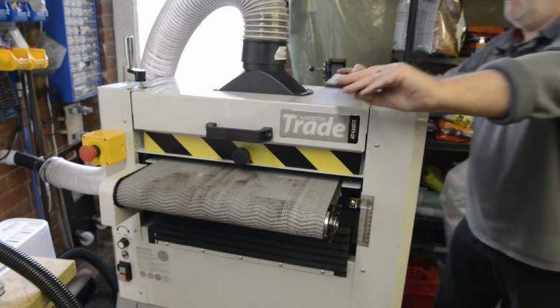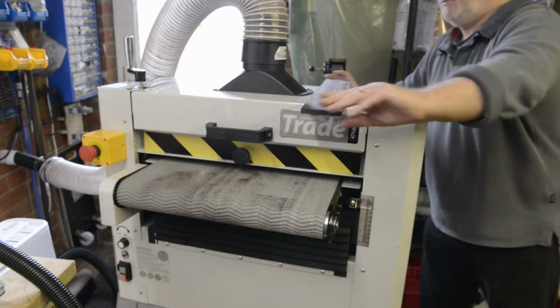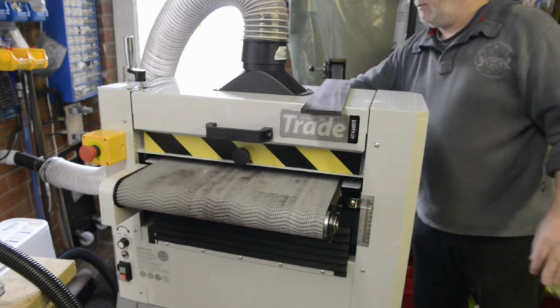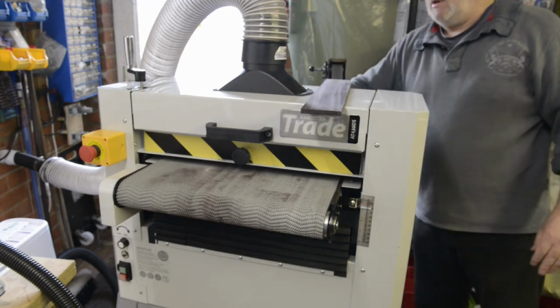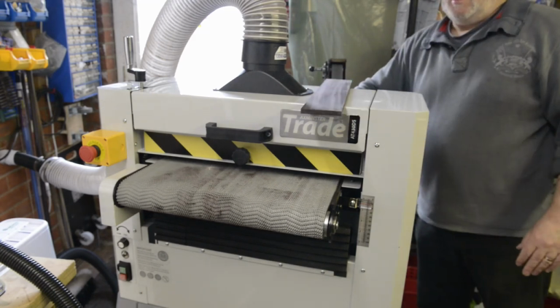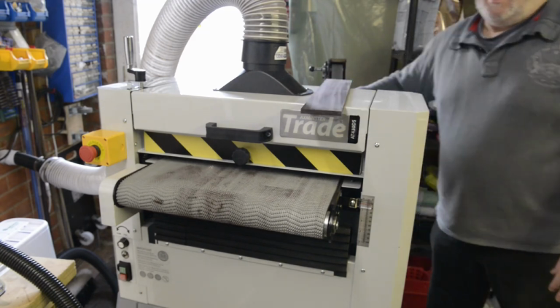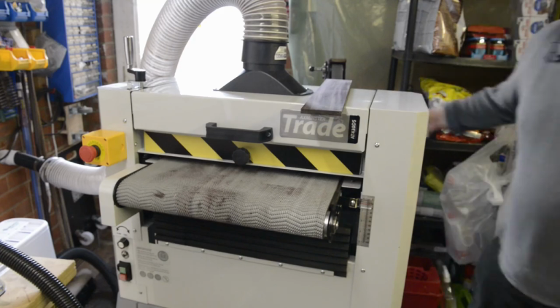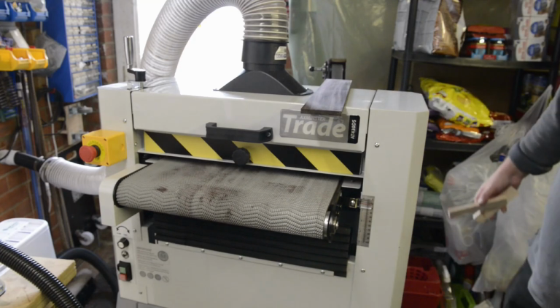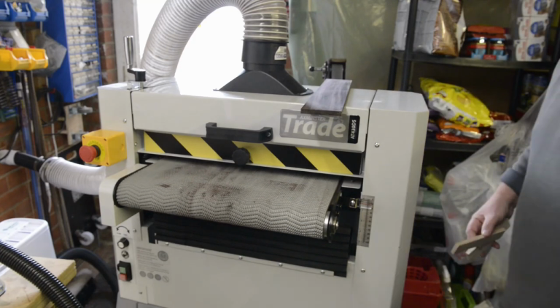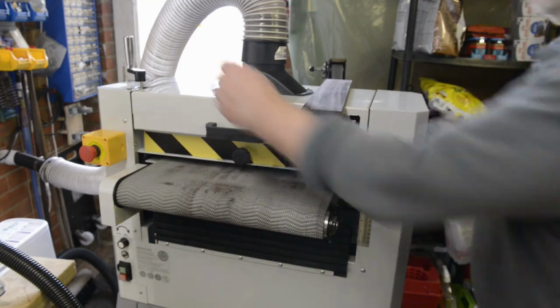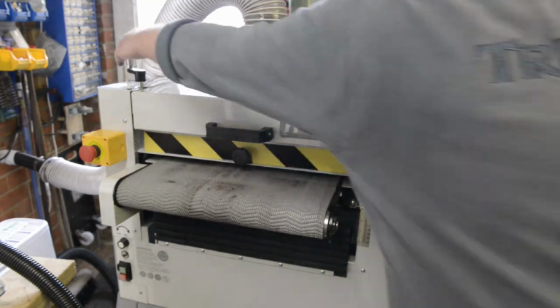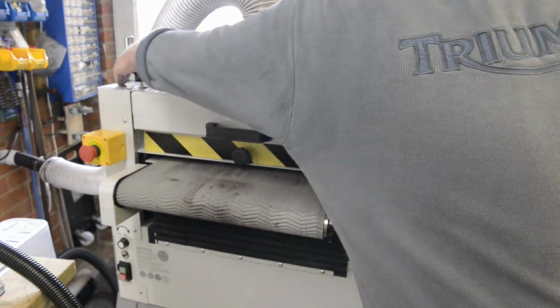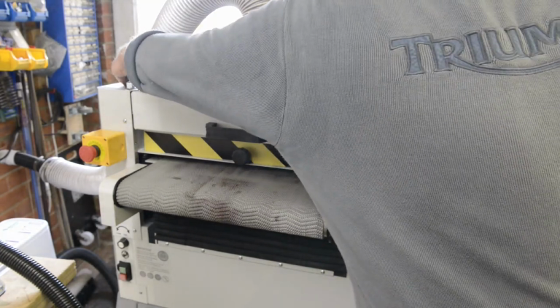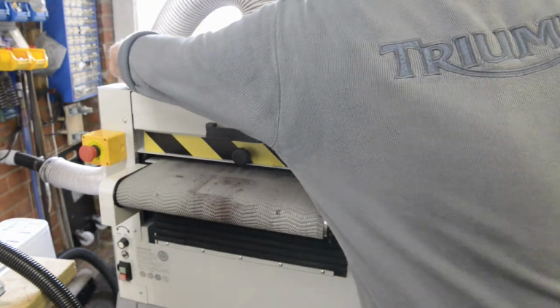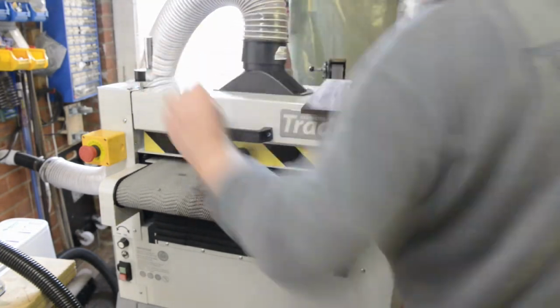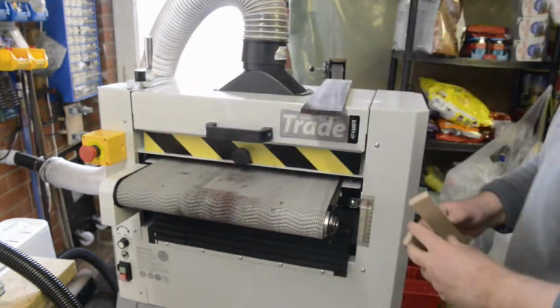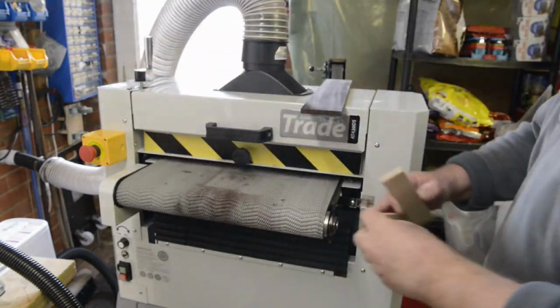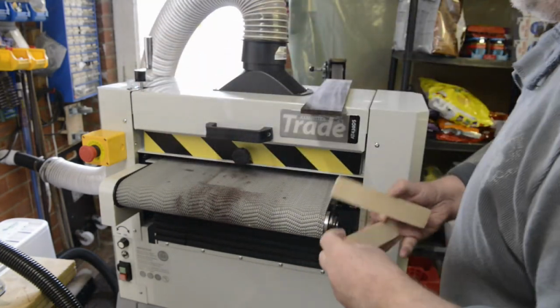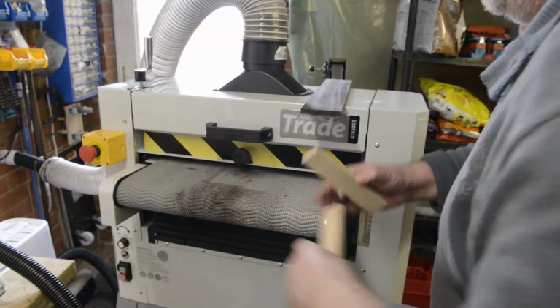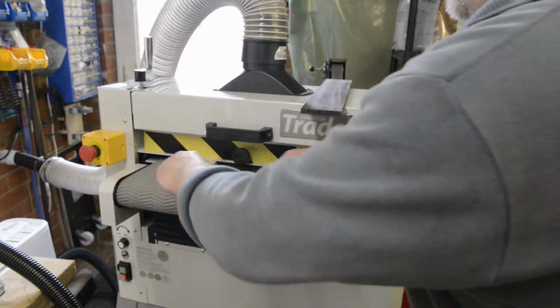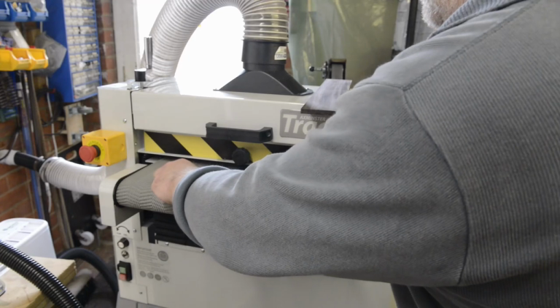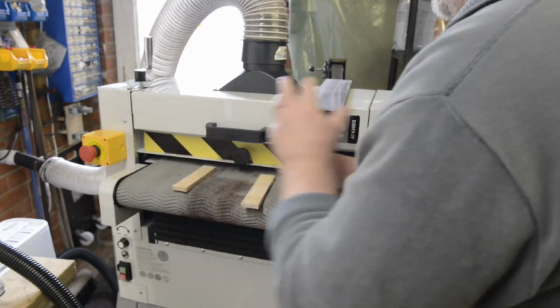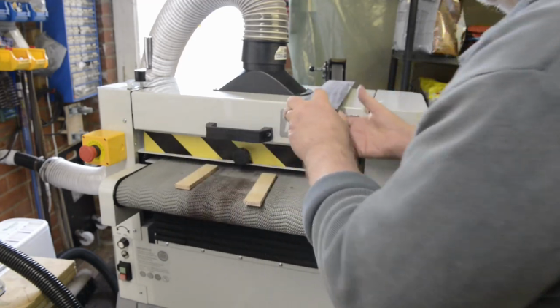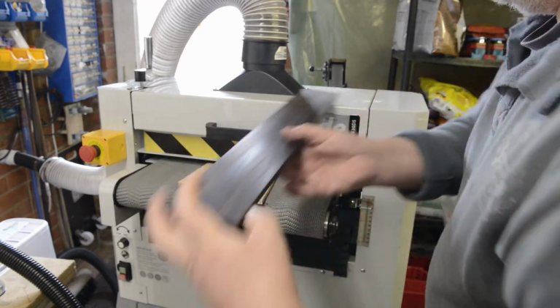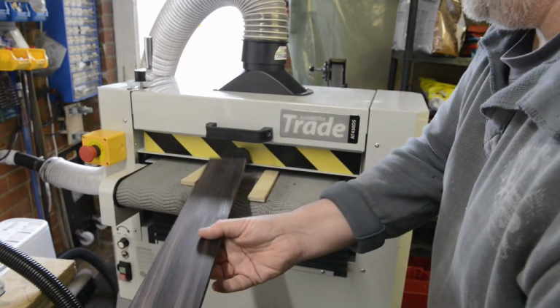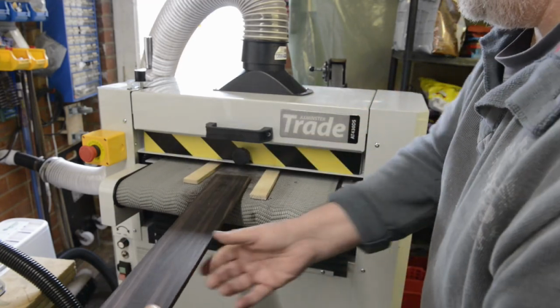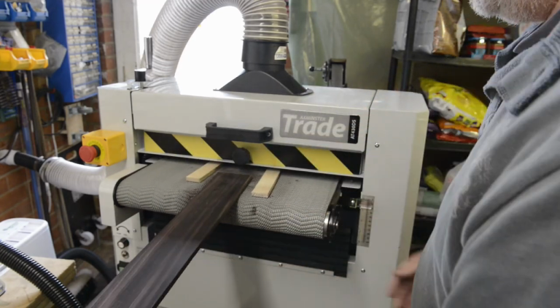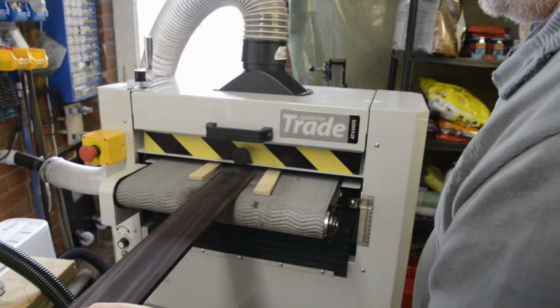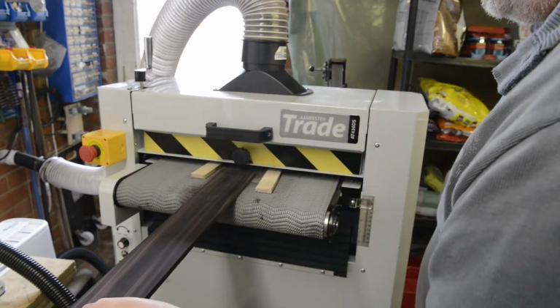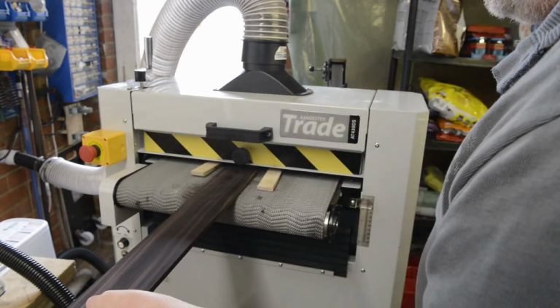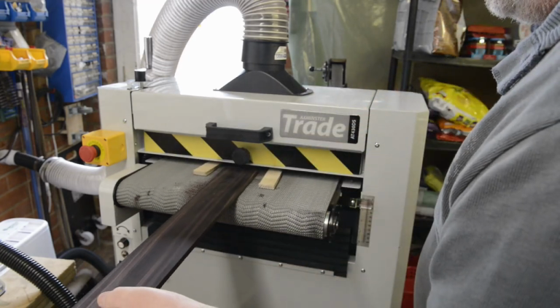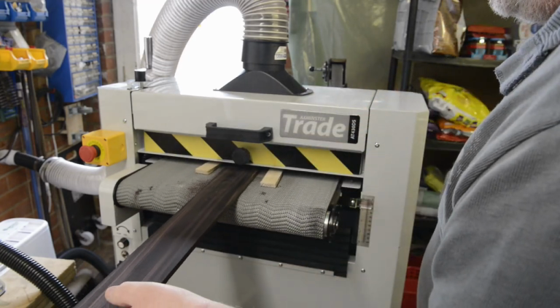A few days later I bought a Laguna 1632 Supermax drum sander from Yandles. Once it was set up I passed through the same maple board that had snapped the belt on the Axminster and it worked perfectly.